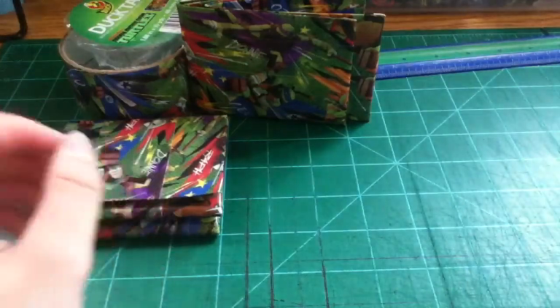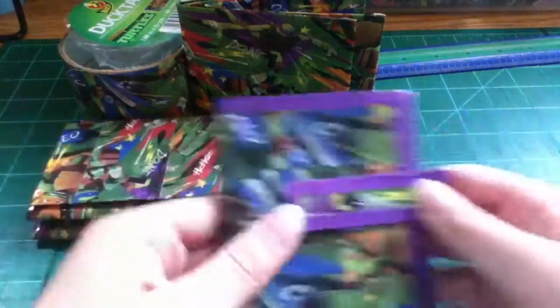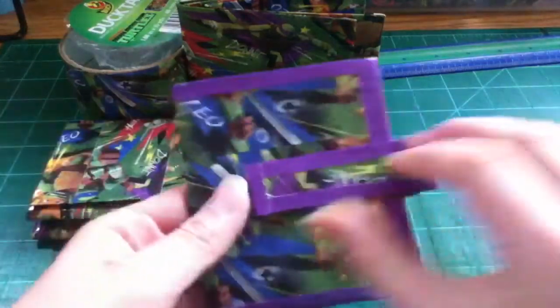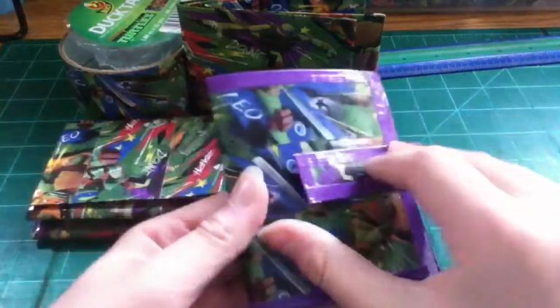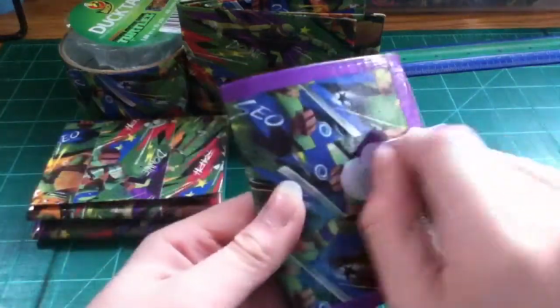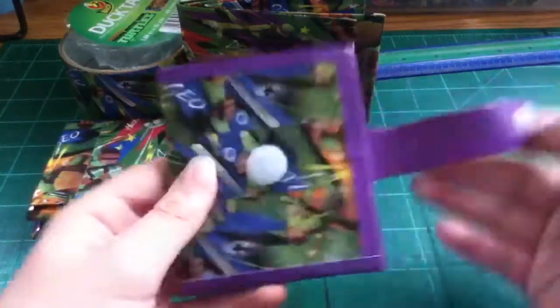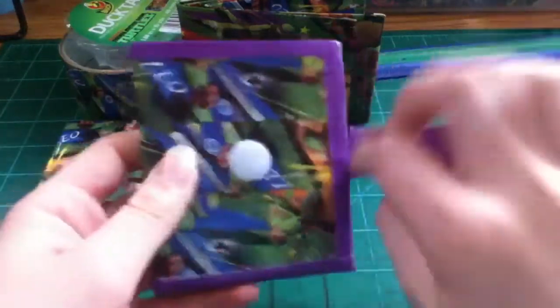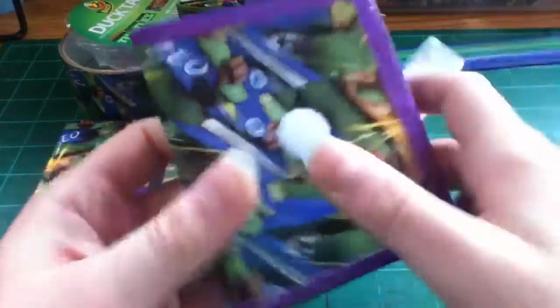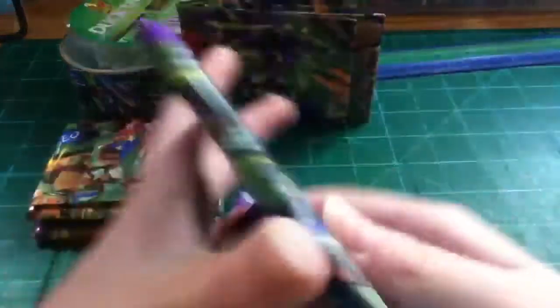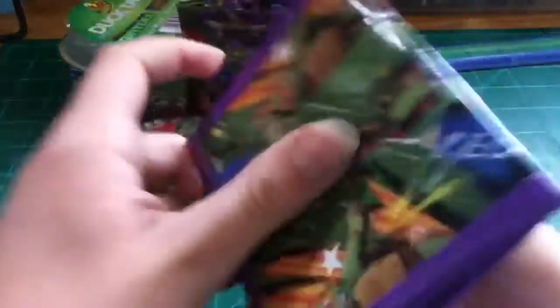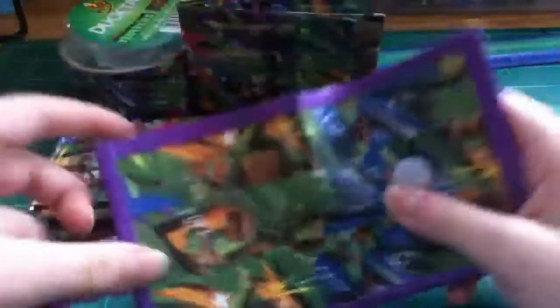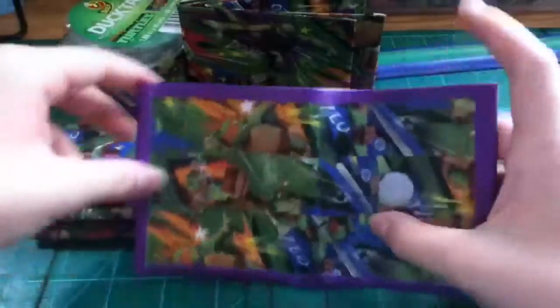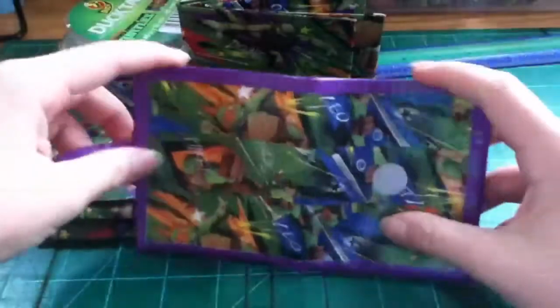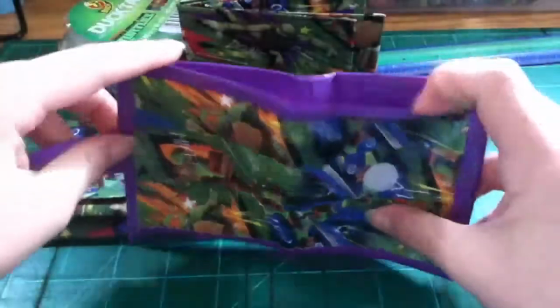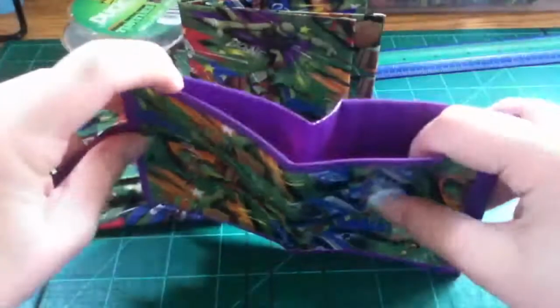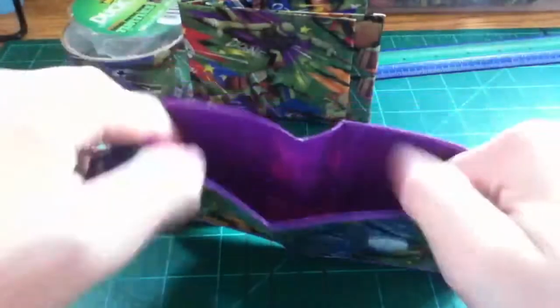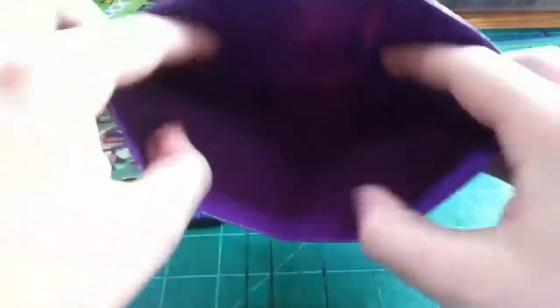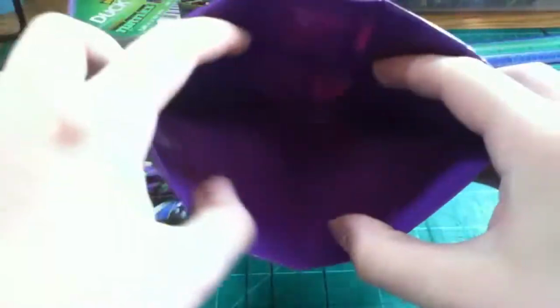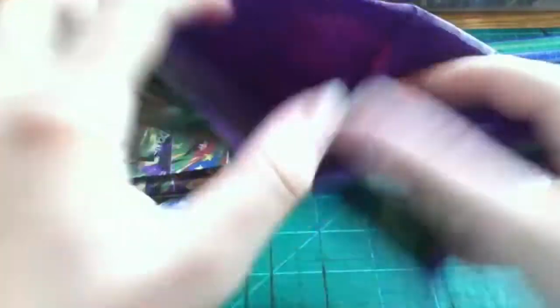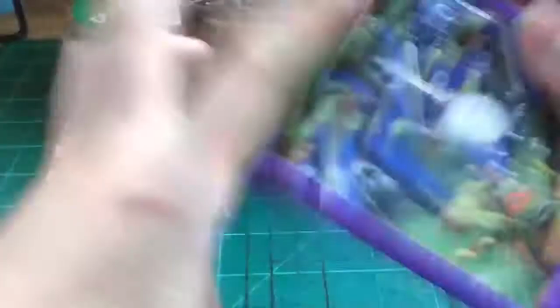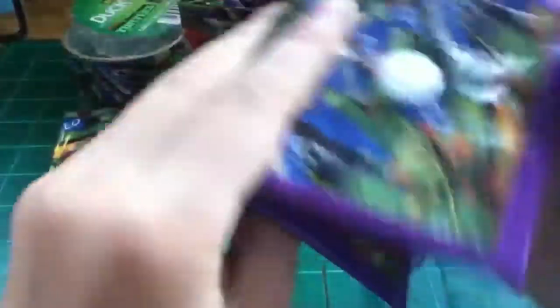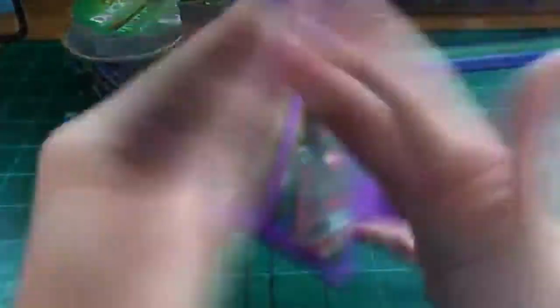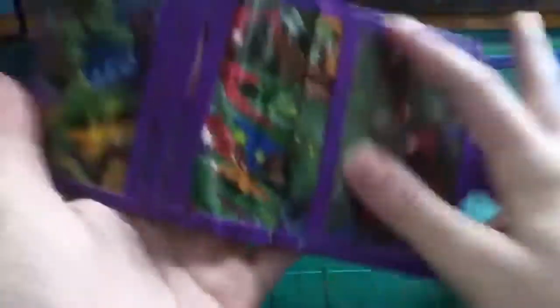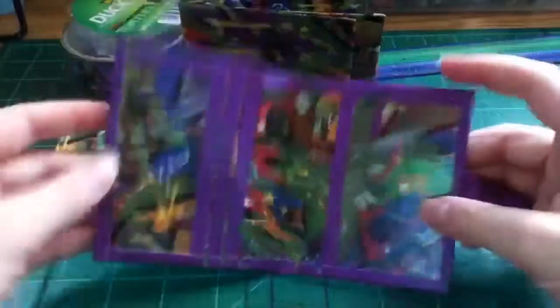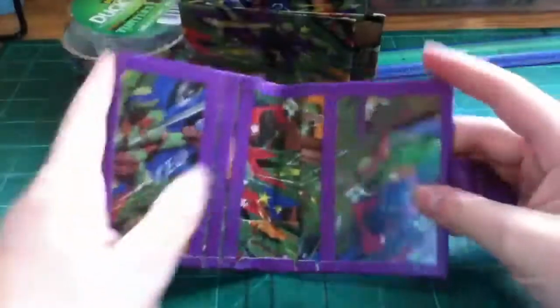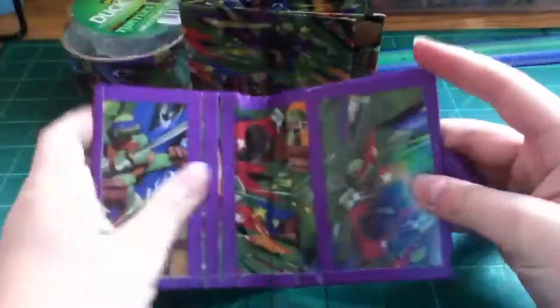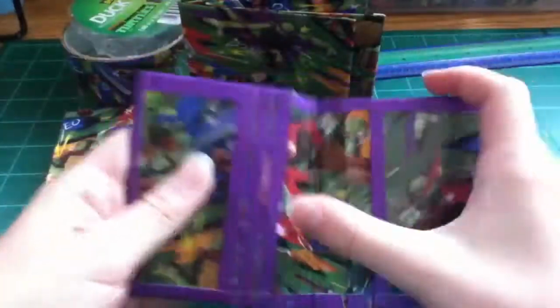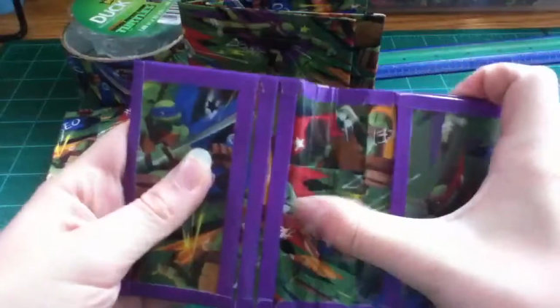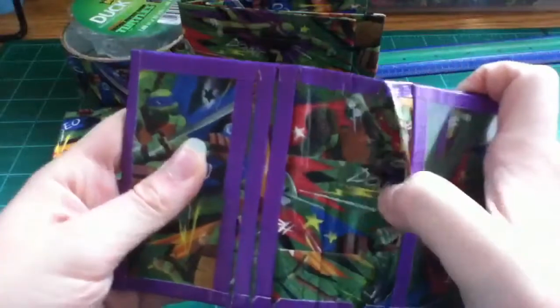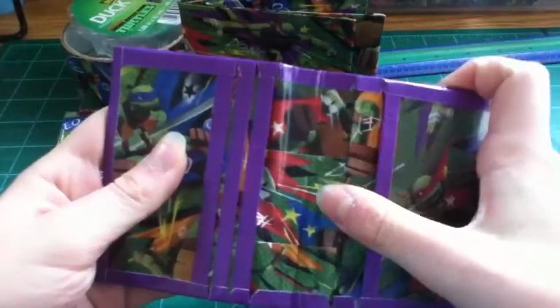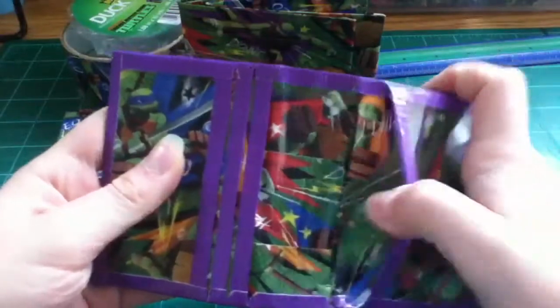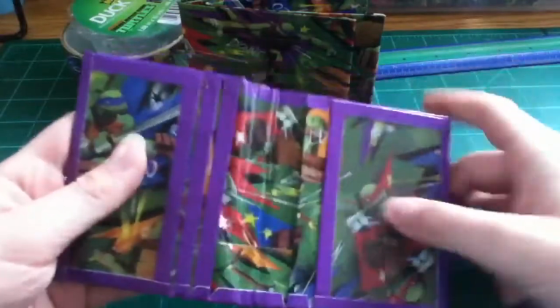Then I have this small wallet with purple, all trimmed out in purple. And then three hidden ID.